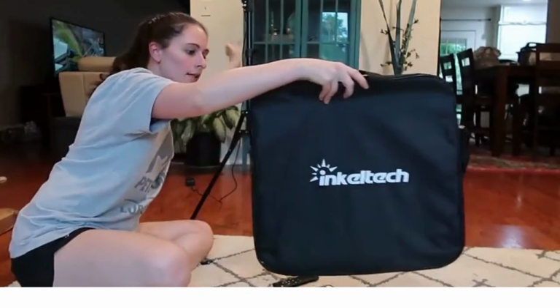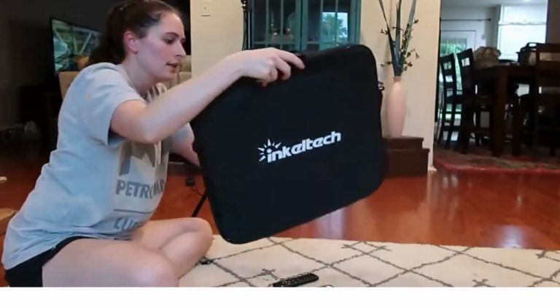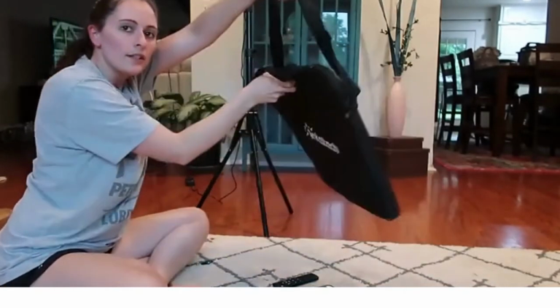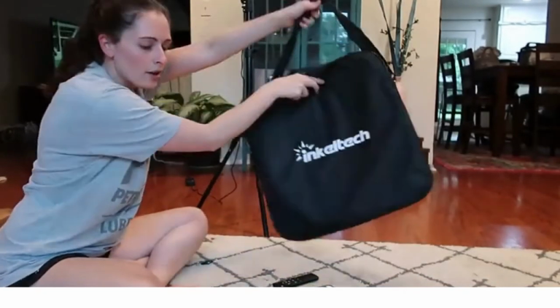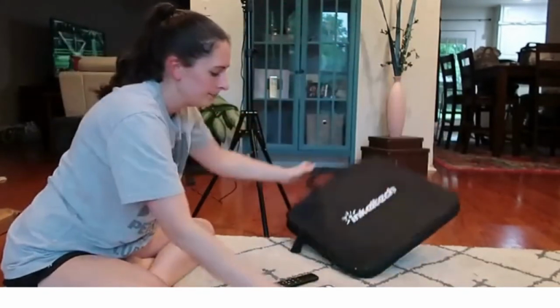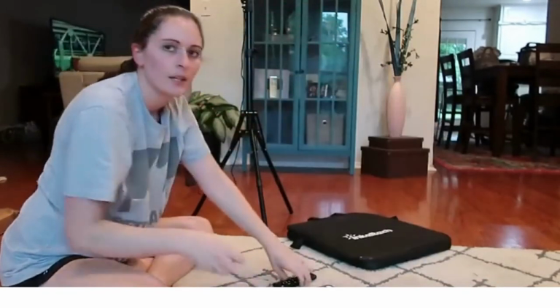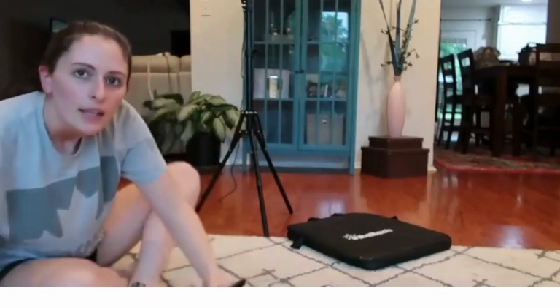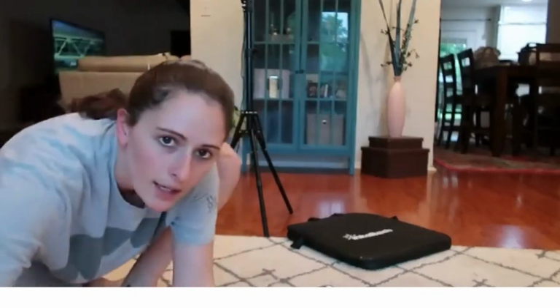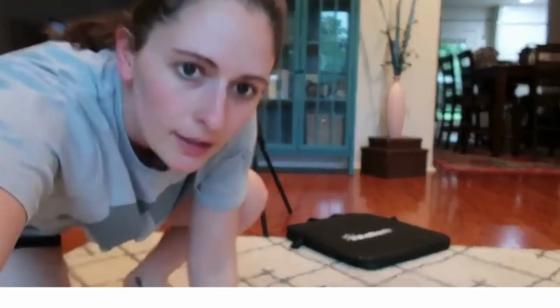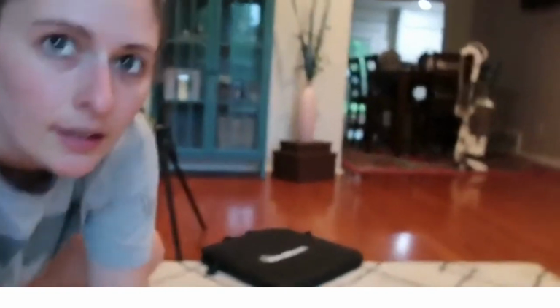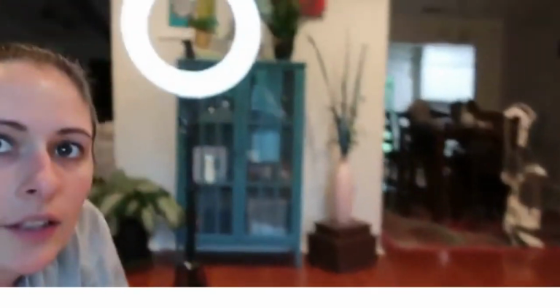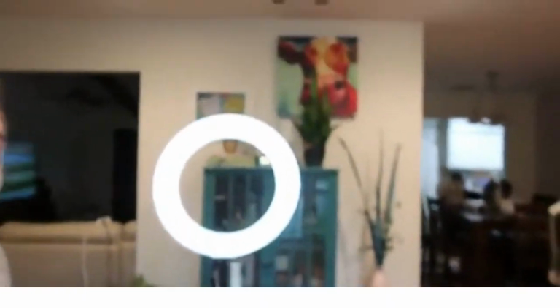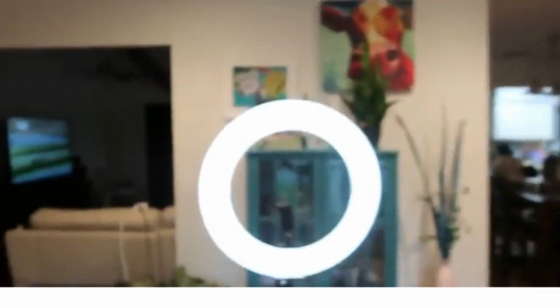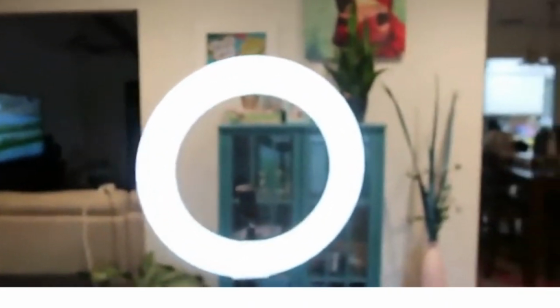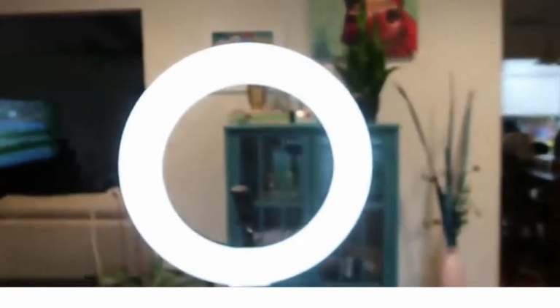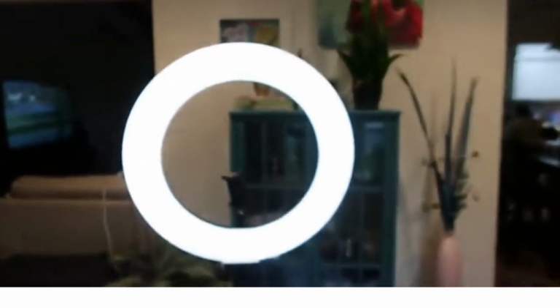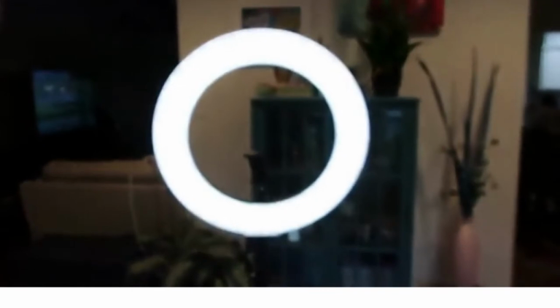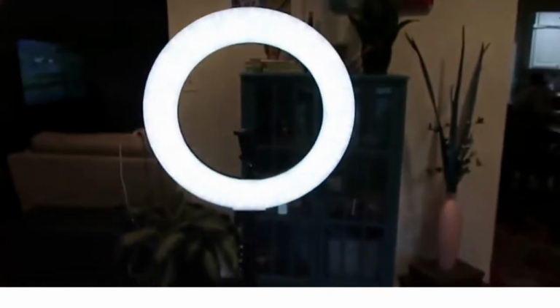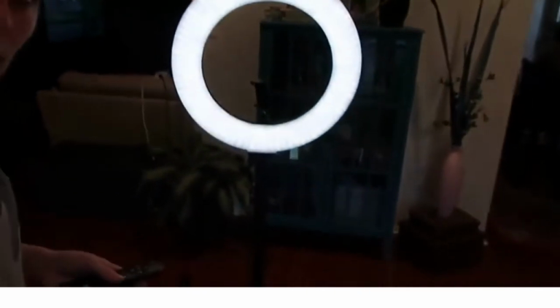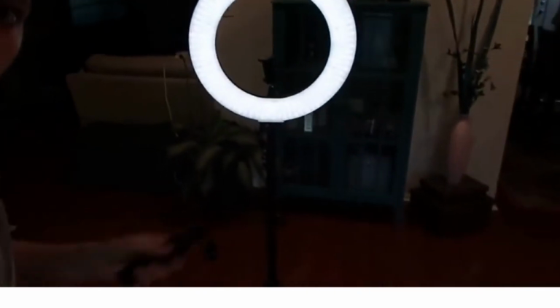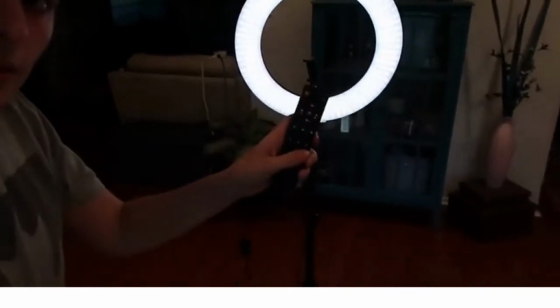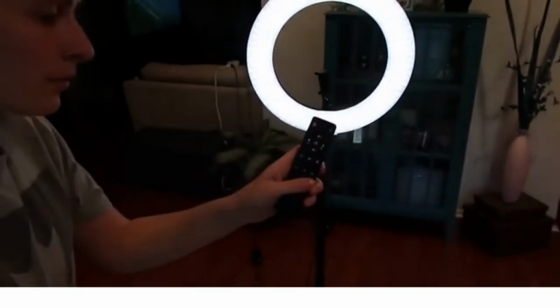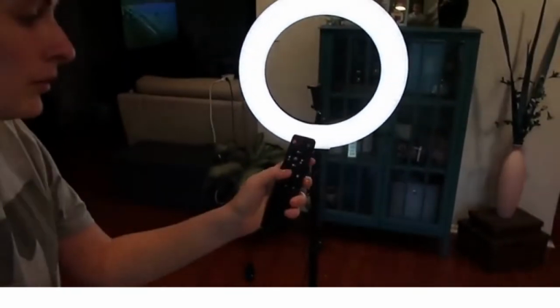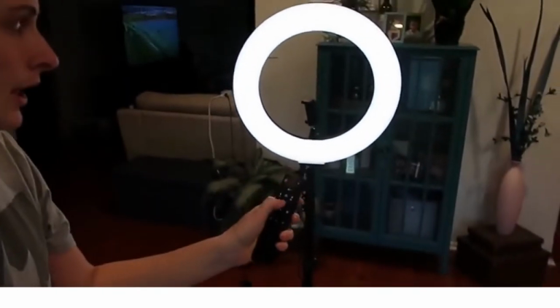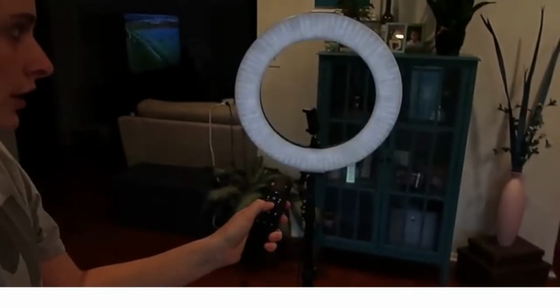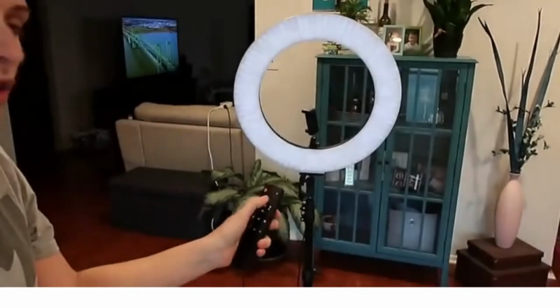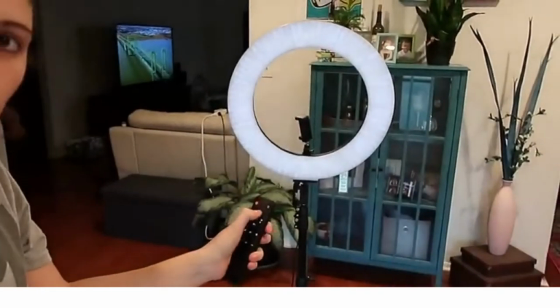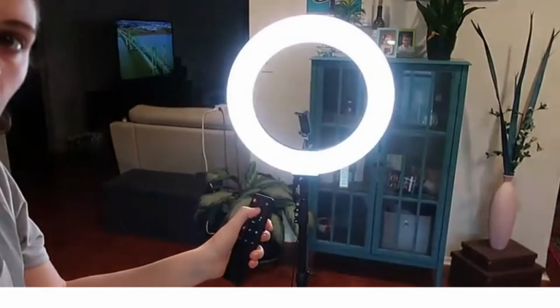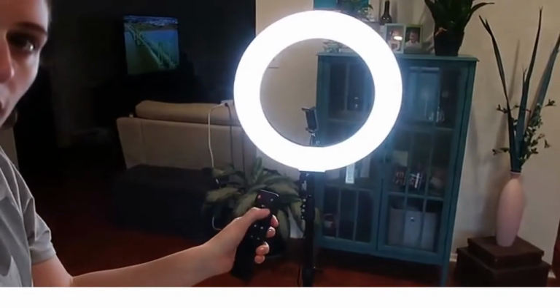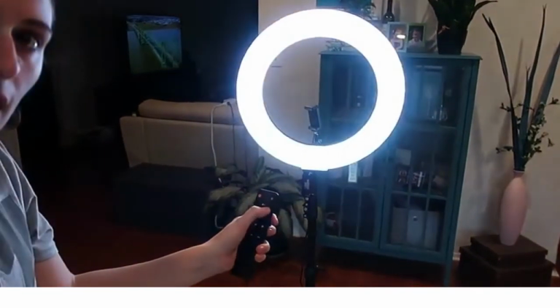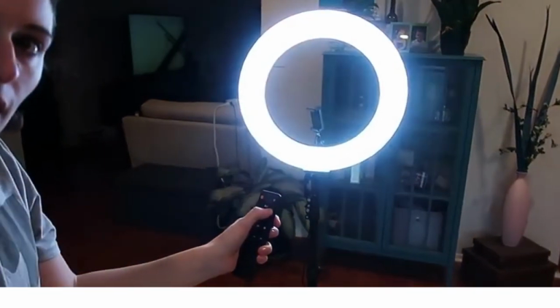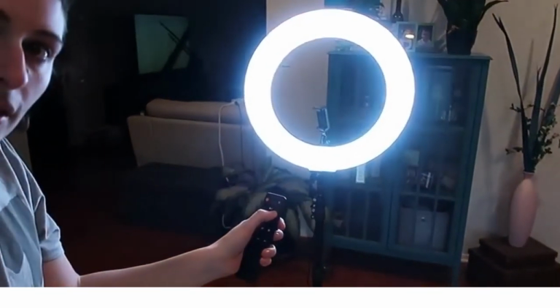You can see the different light options — you can see the light there. It comes with this remote and you can change the different color temperatures of the light and the brightness as well, which is awesome.